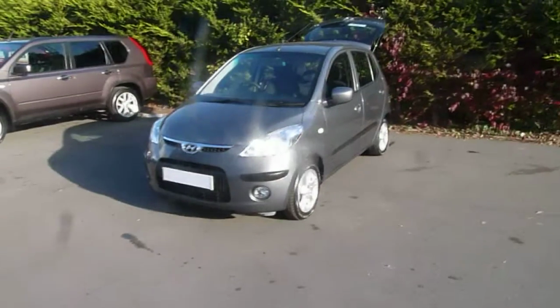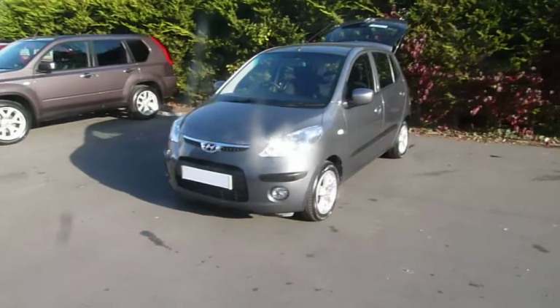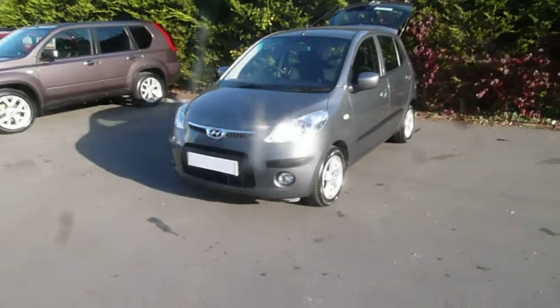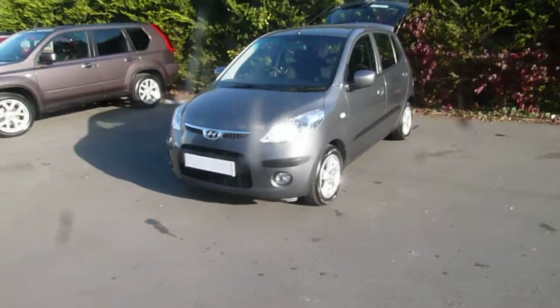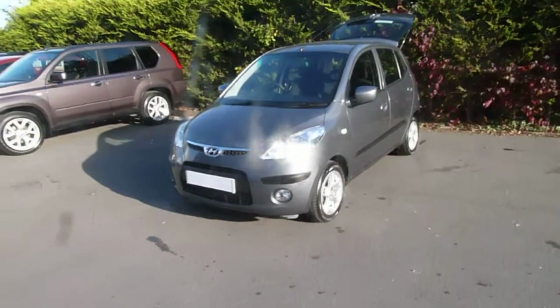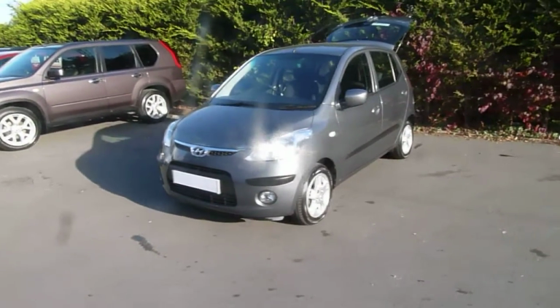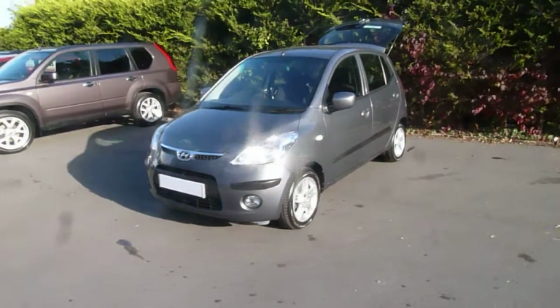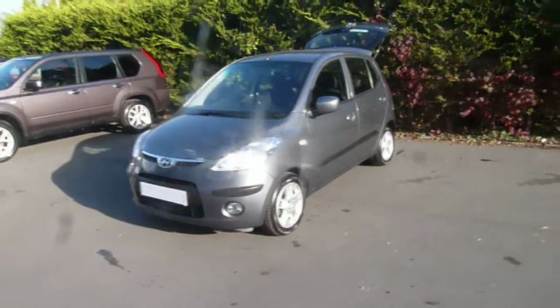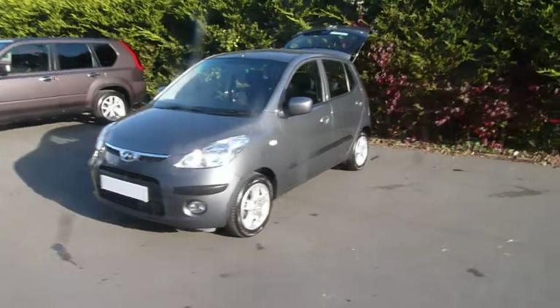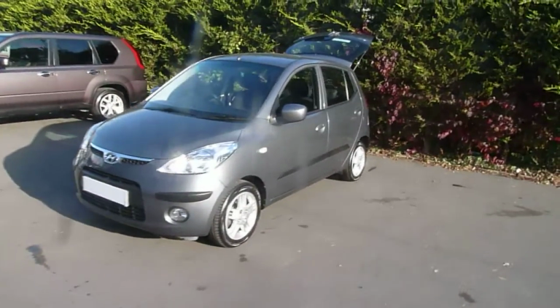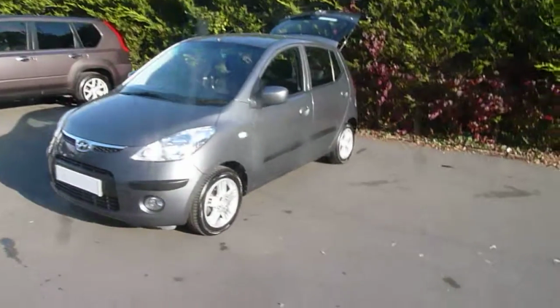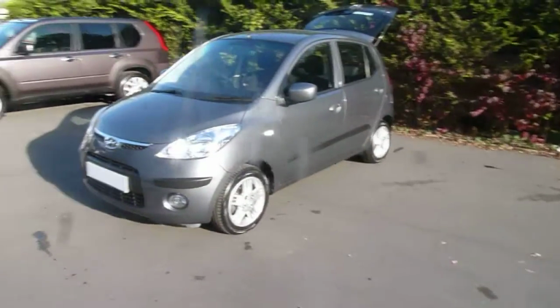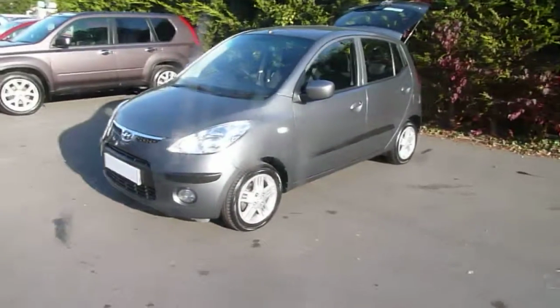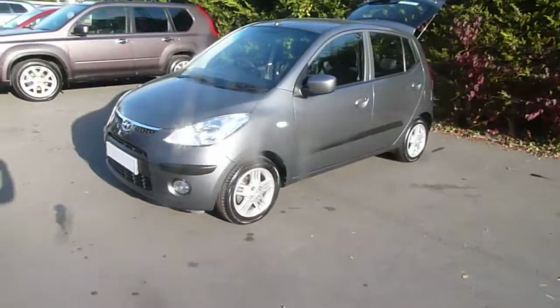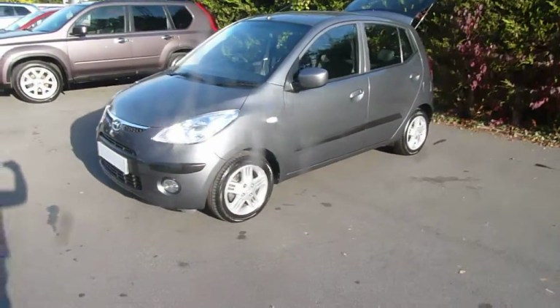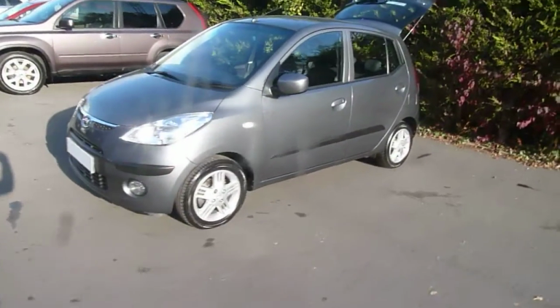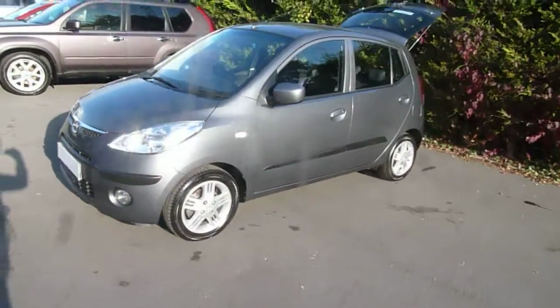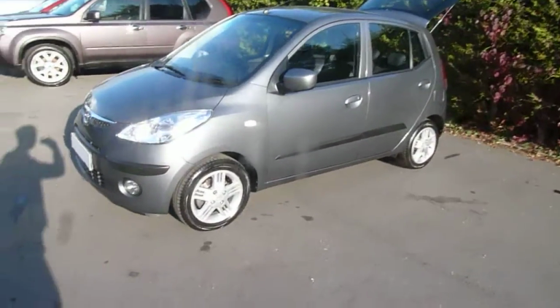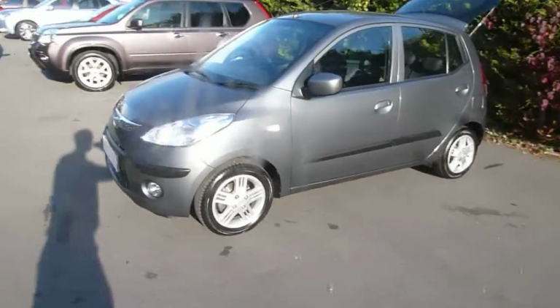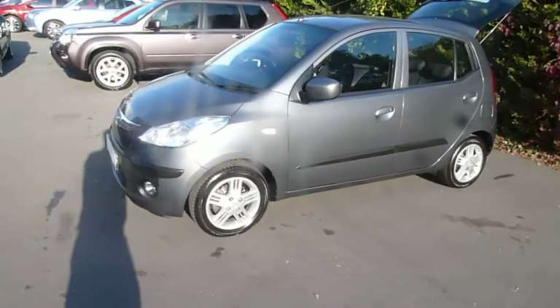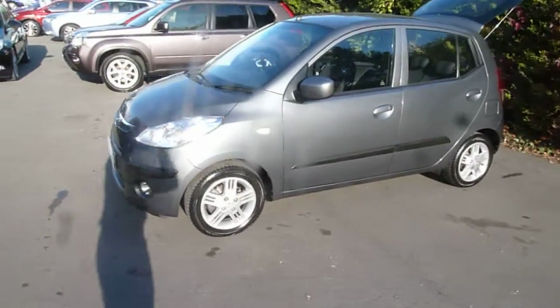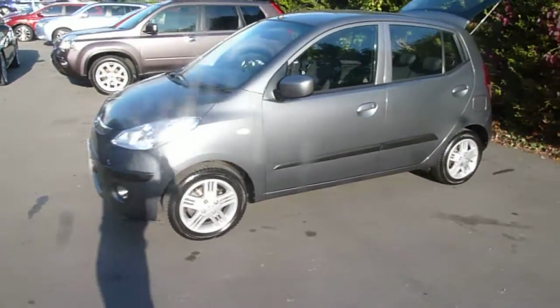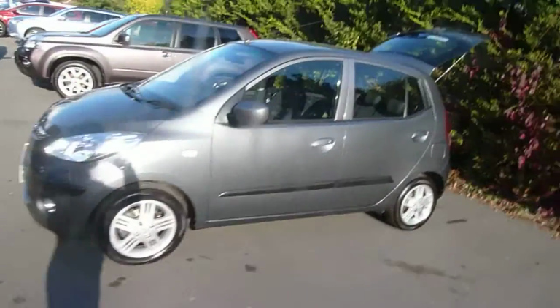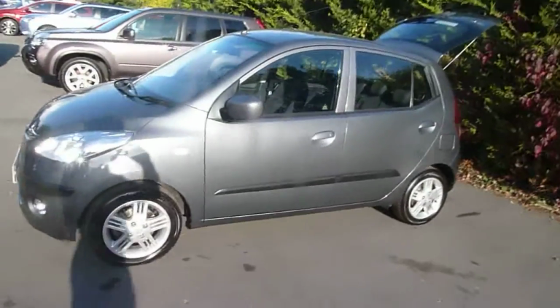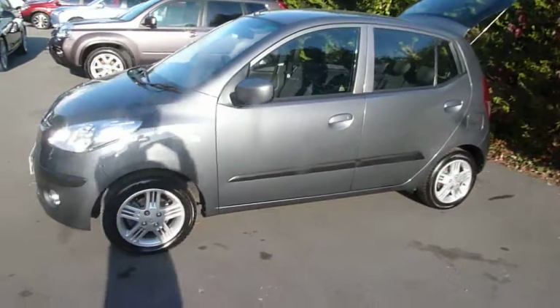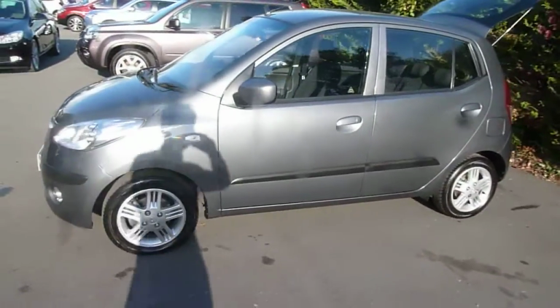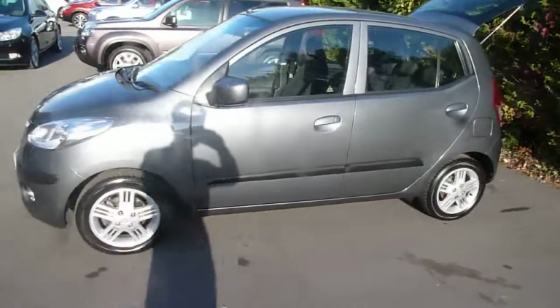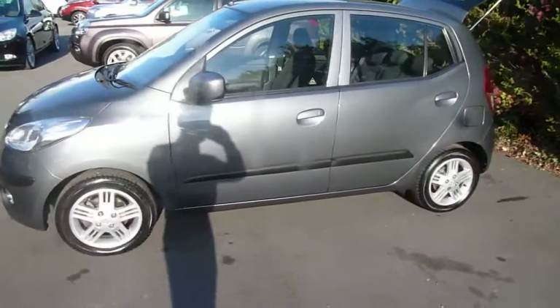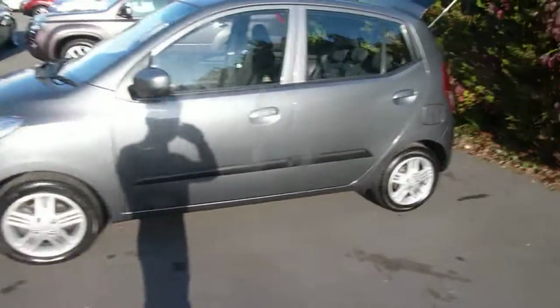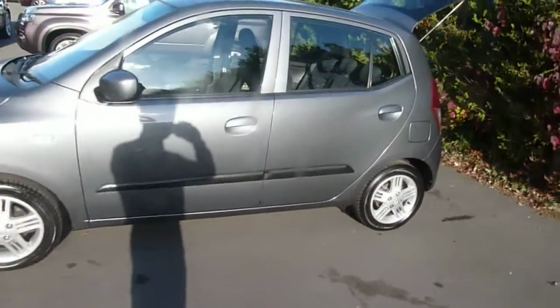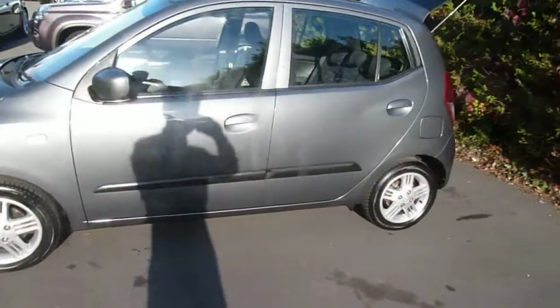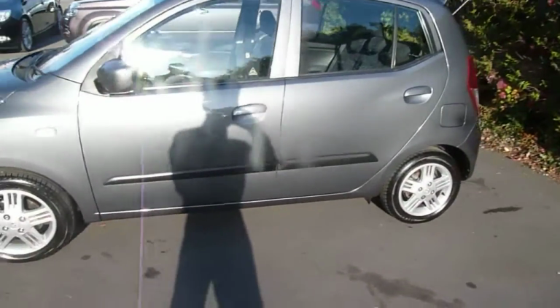Hello and welcome to JT Hughes Nissan Audrey. My name is Tom and today I'll be showing you around a Hyundai i10. Let's have a look around the vehicle.